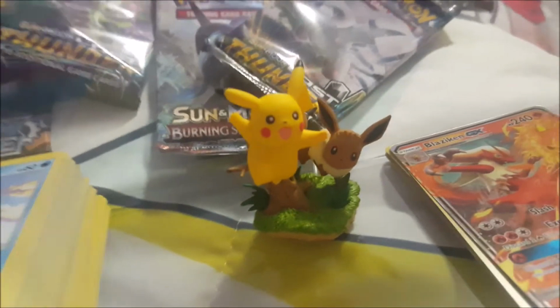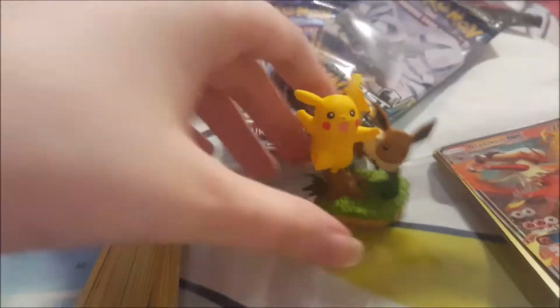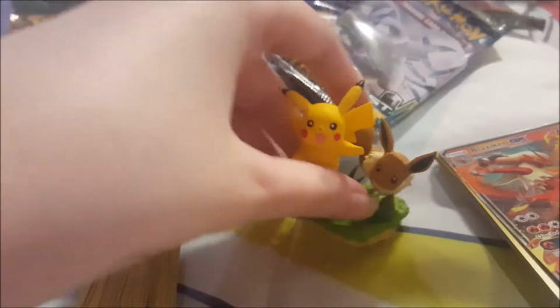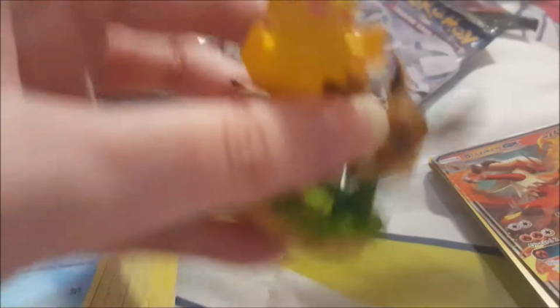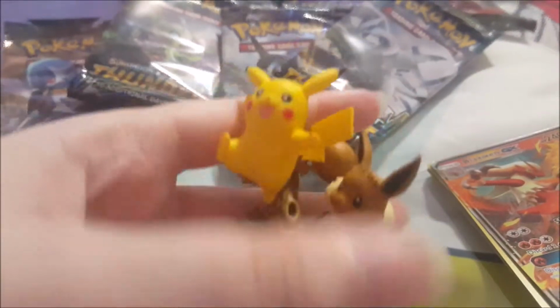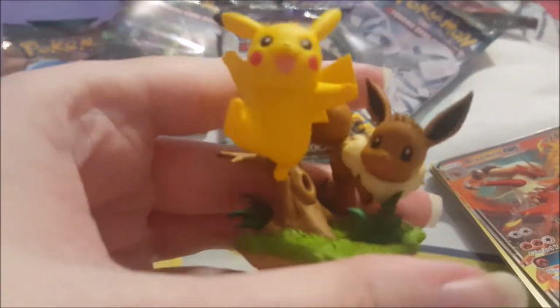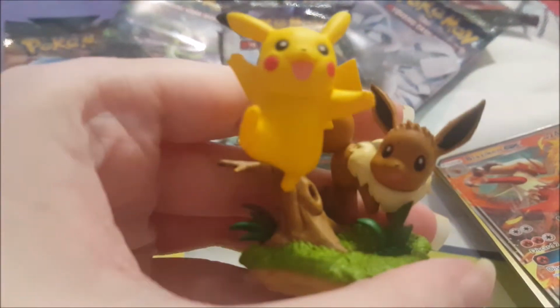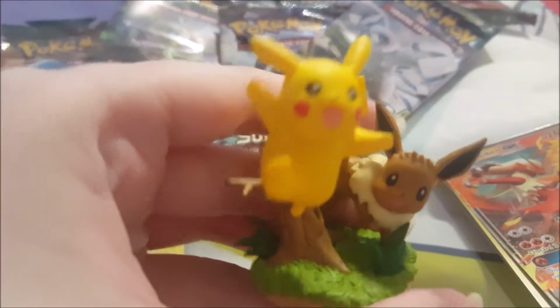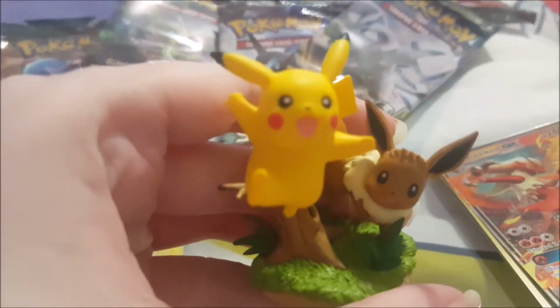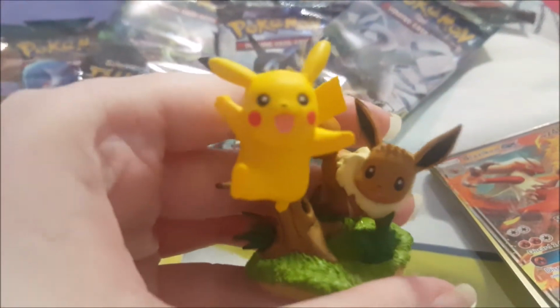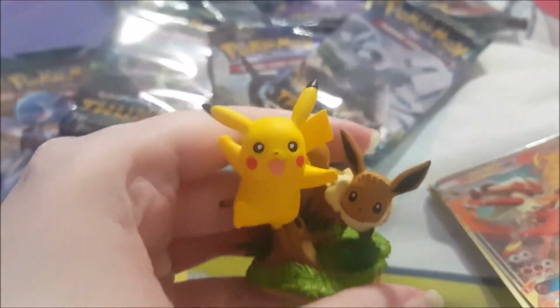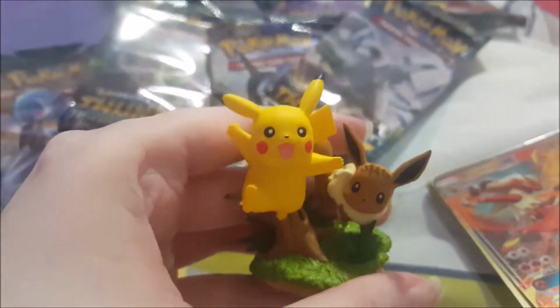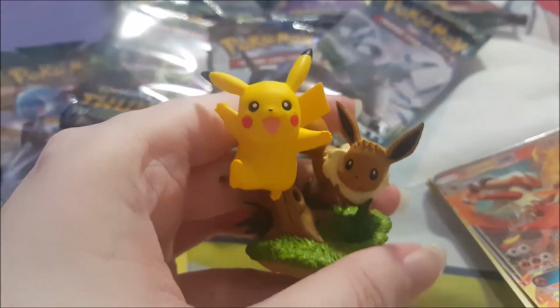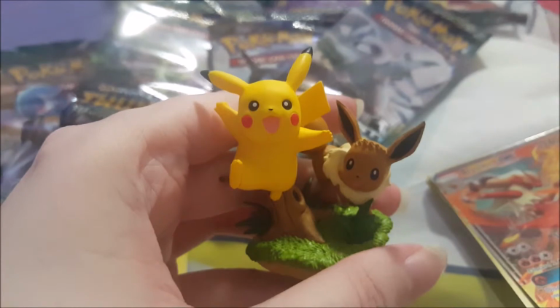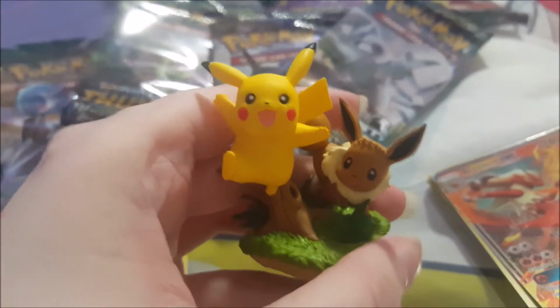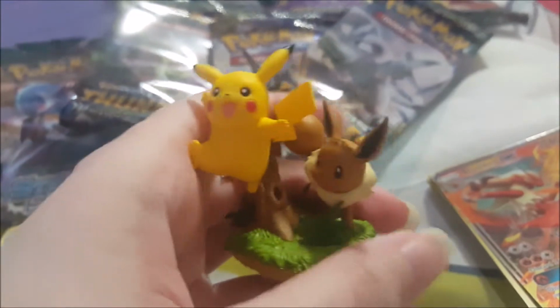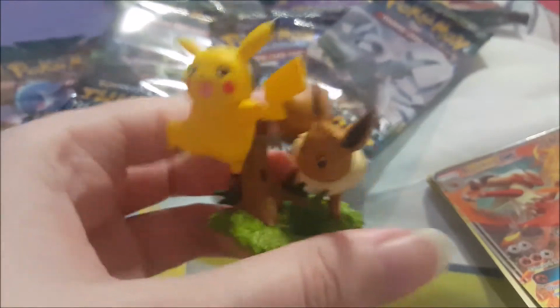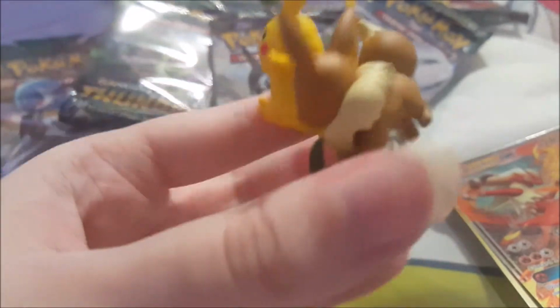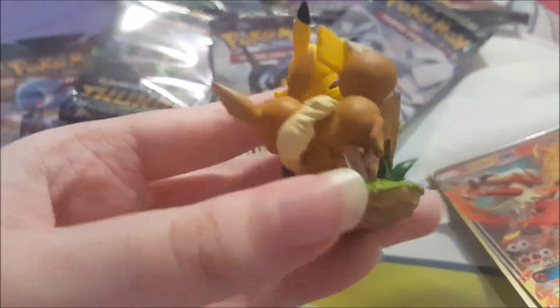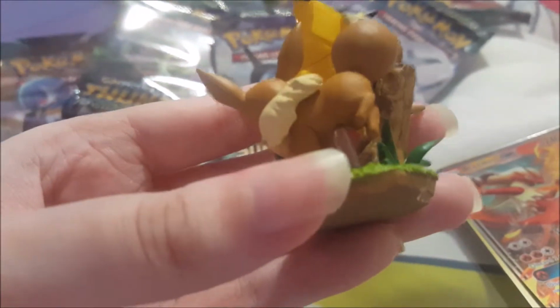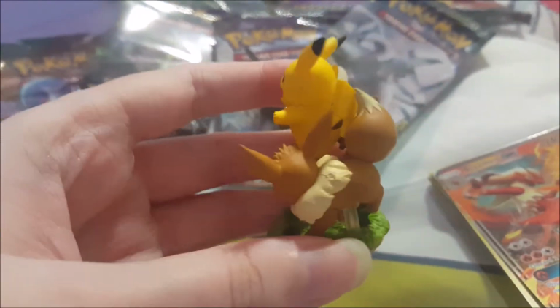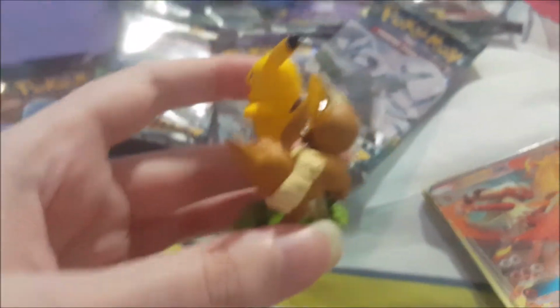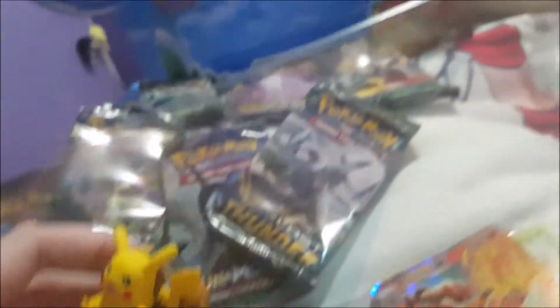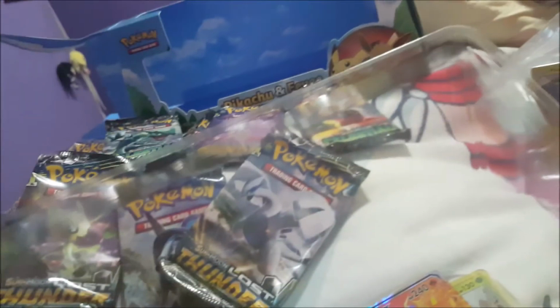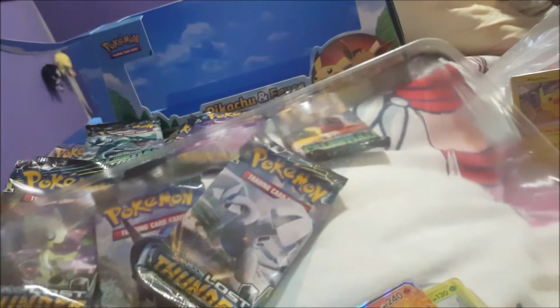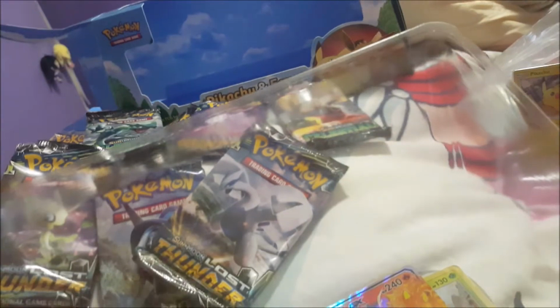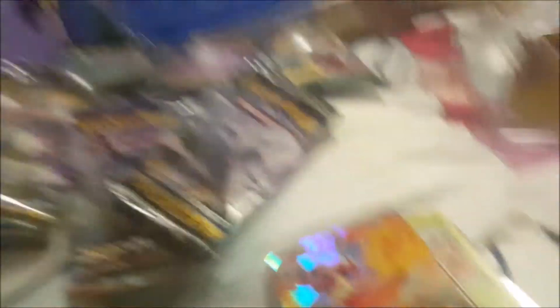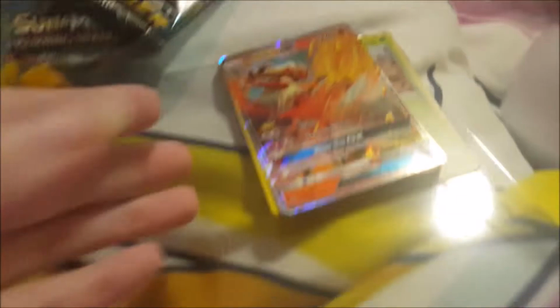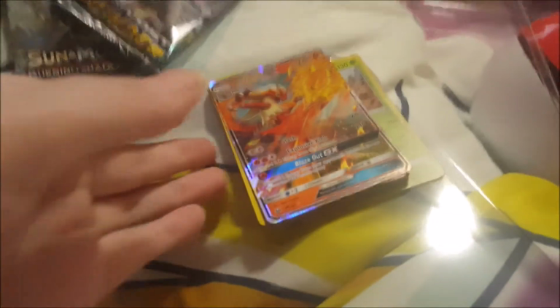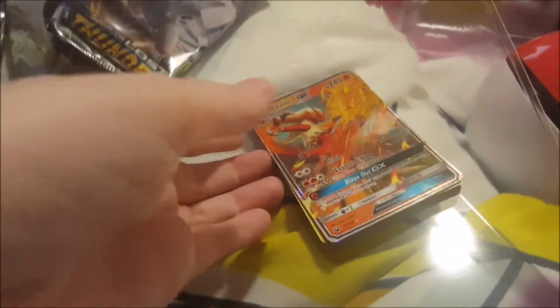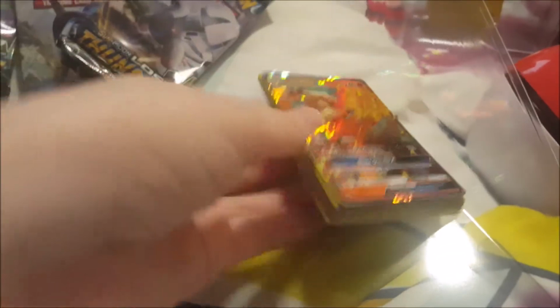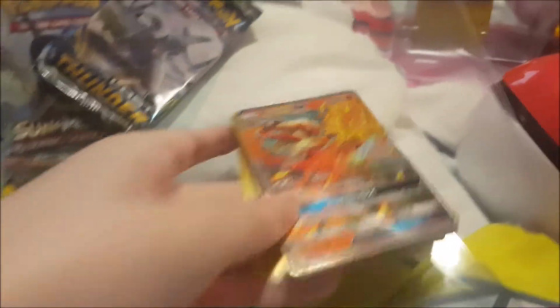That's what's inside the whole big Pokeball here. There's our little Pokeball Plus for the Pokemon: Let's Go Pikachu and Eevee game. Here's the little figure up close — it's really cute. Now I'm going to show you all the shiny cards we just pulled.